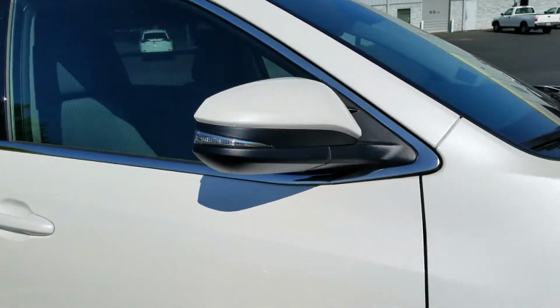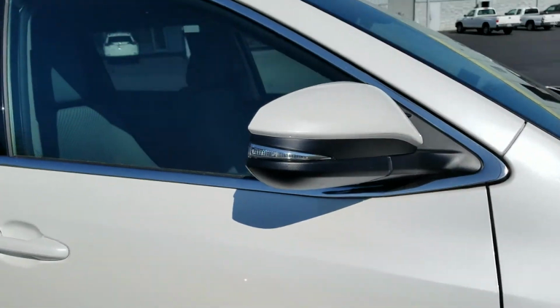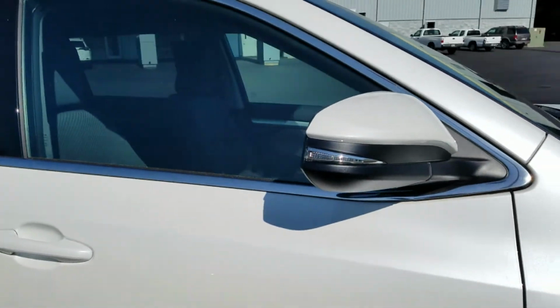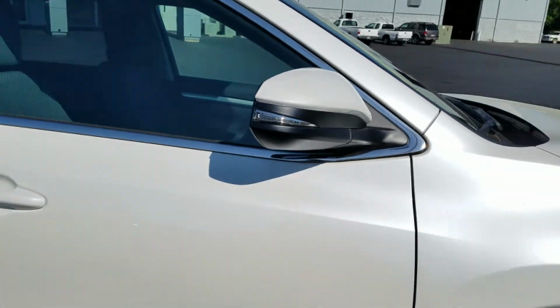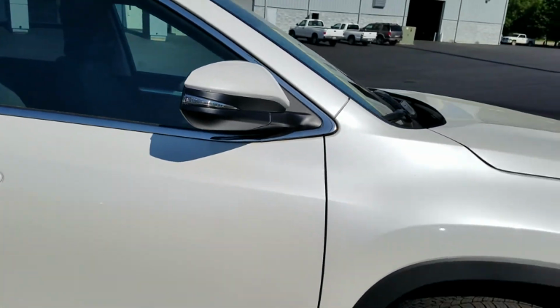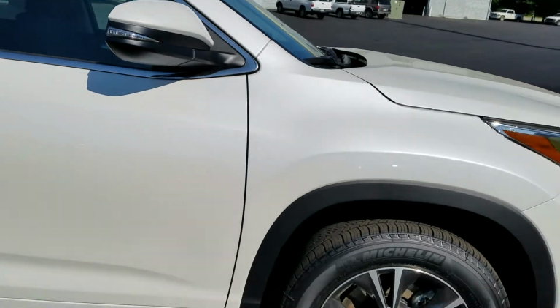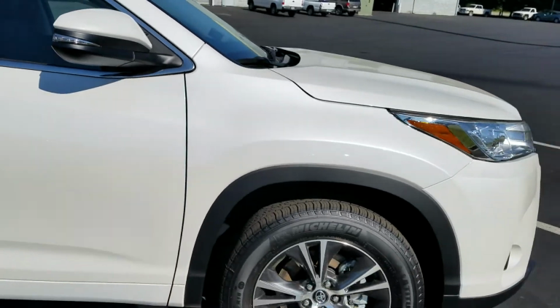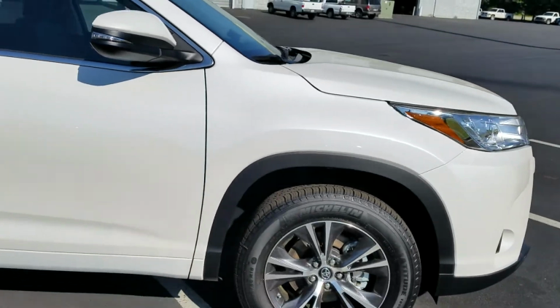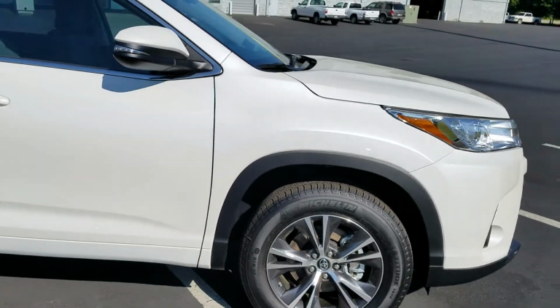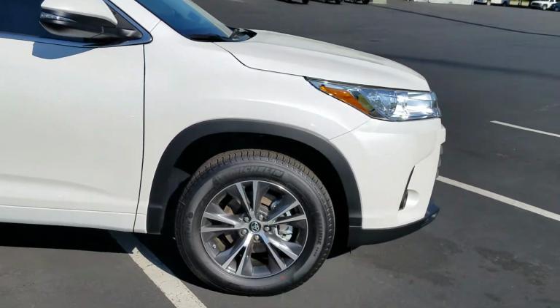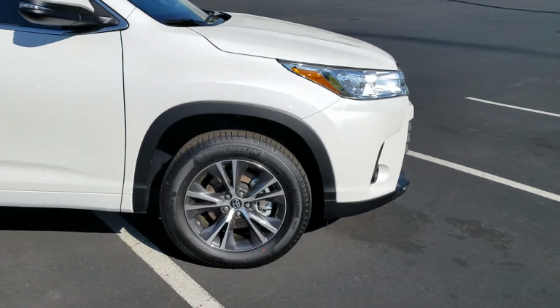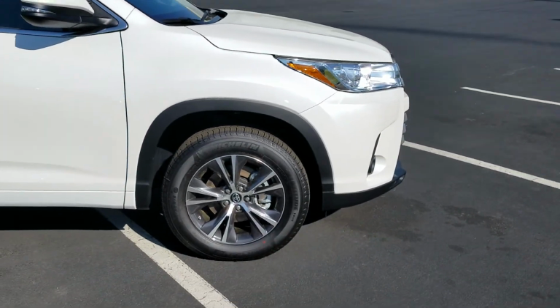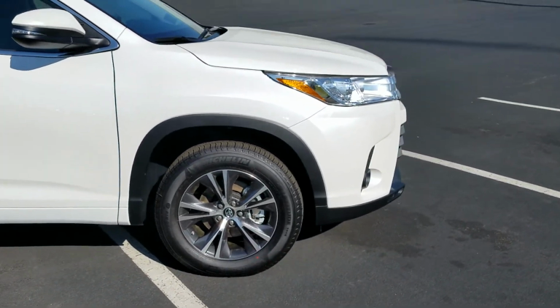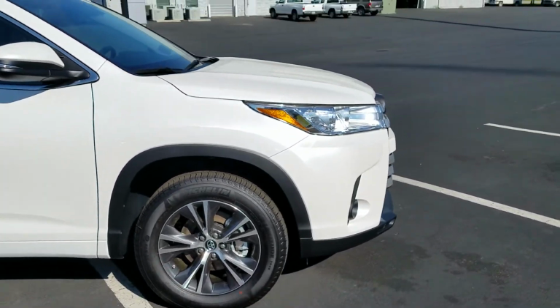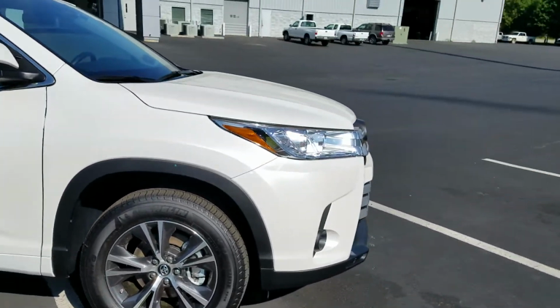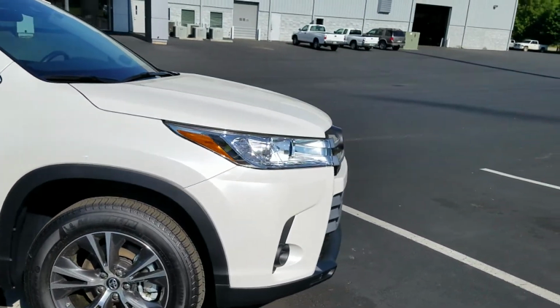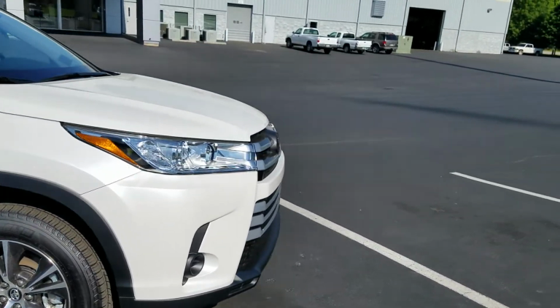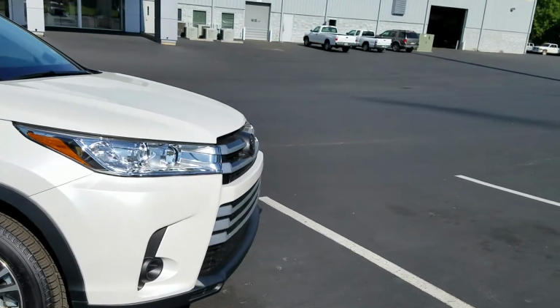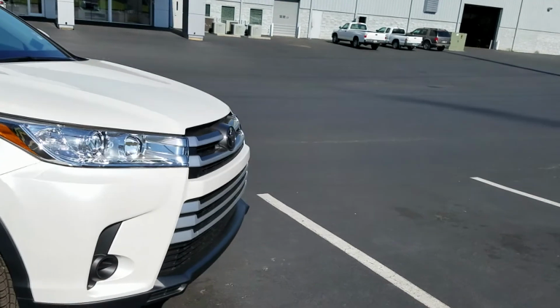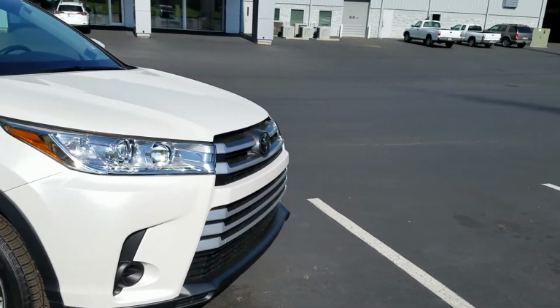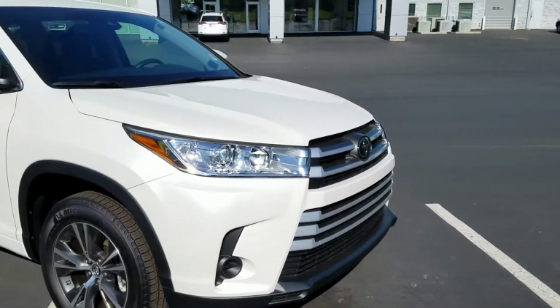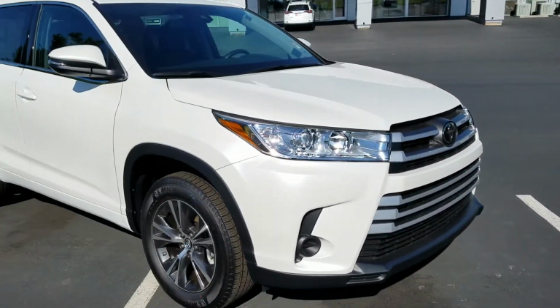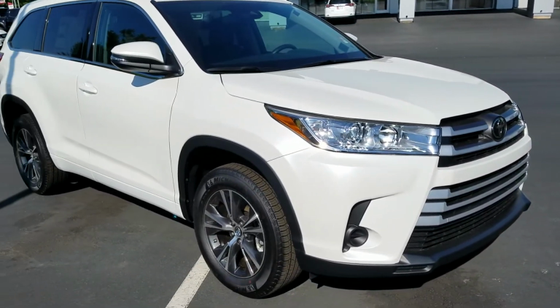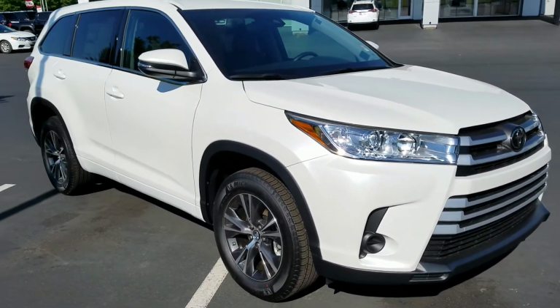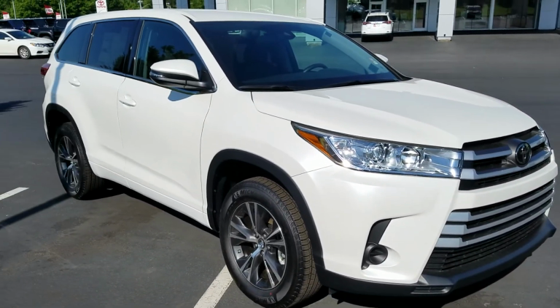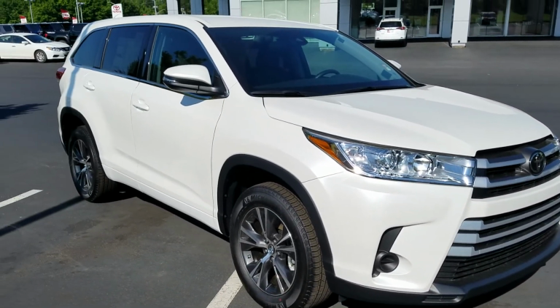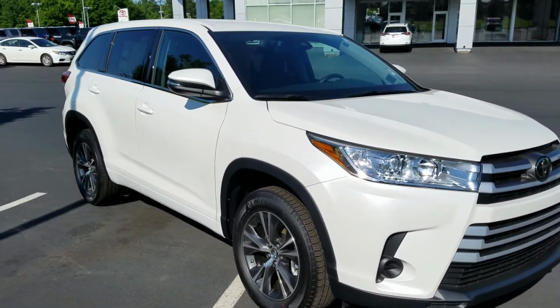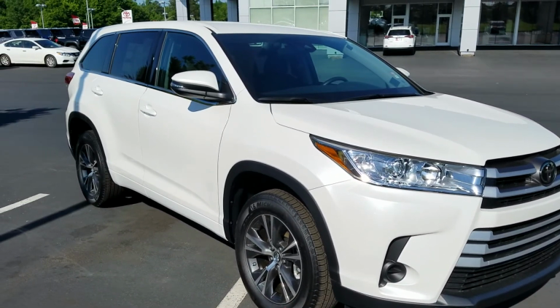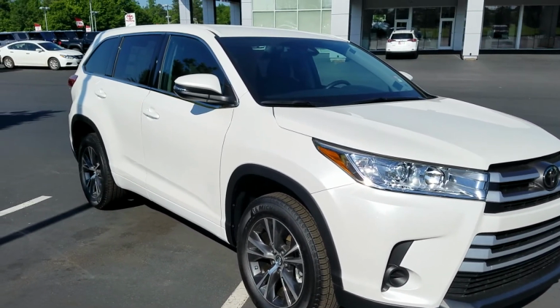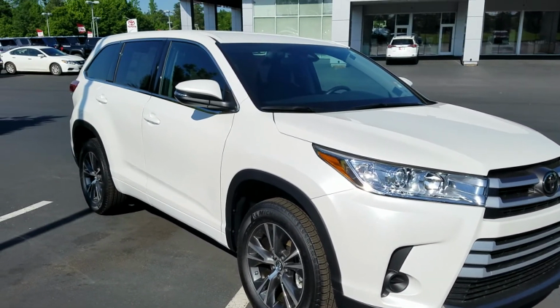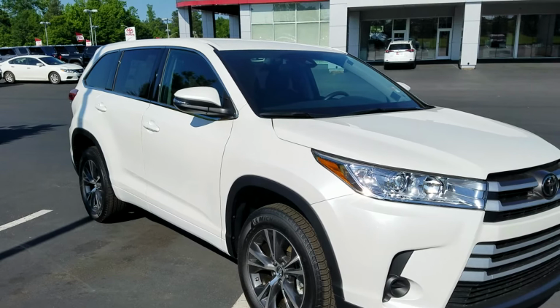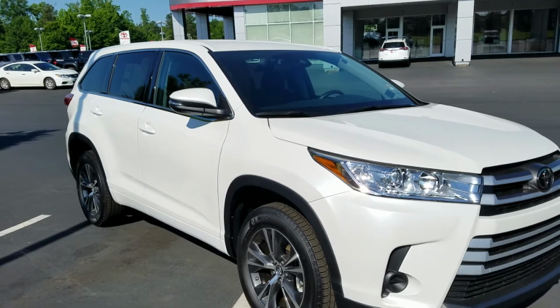You're going to get two years and 25,000 miles of maintenance absolutely free through Toyota — that's oil changes and tire rotations. And you're also going to get tires for life by buying from LaGrange Toyota.